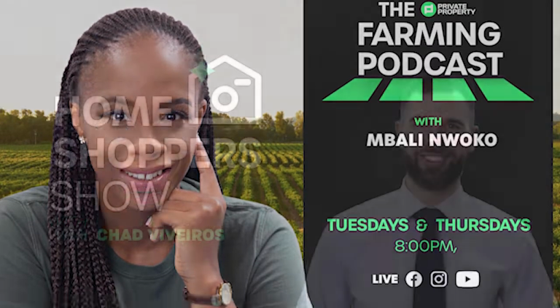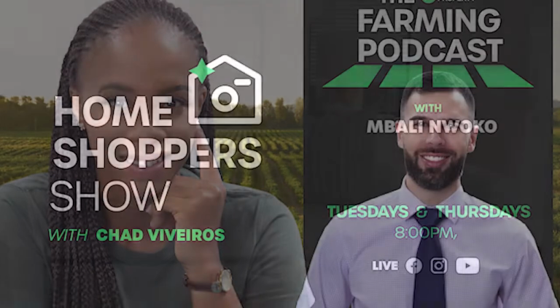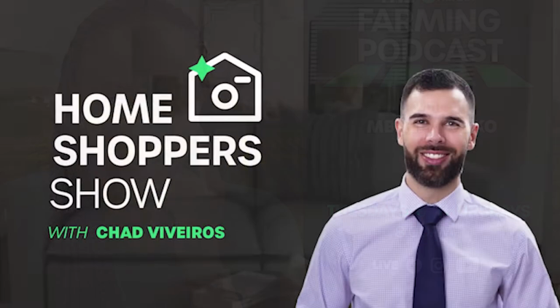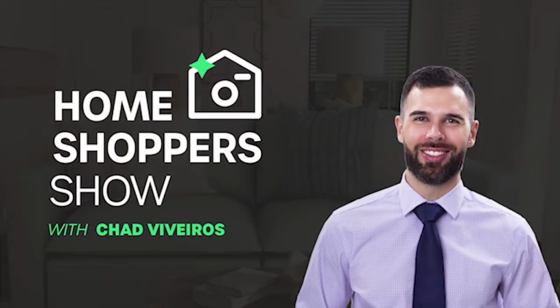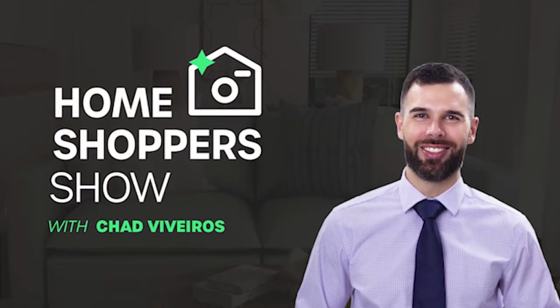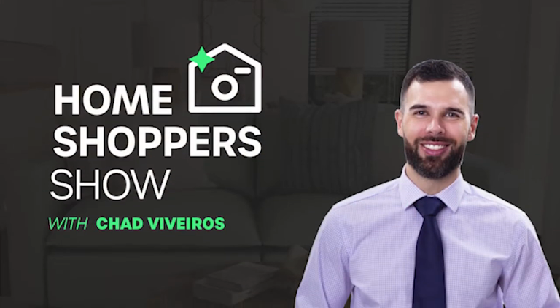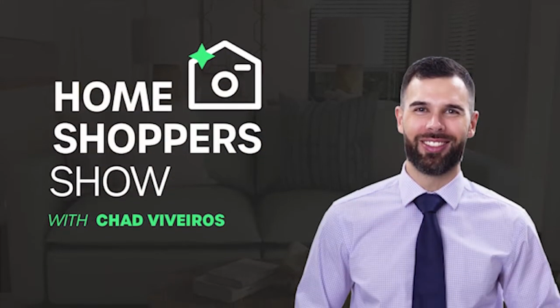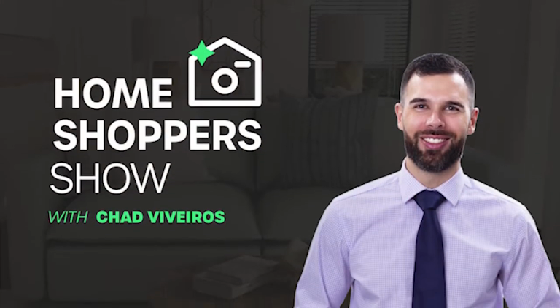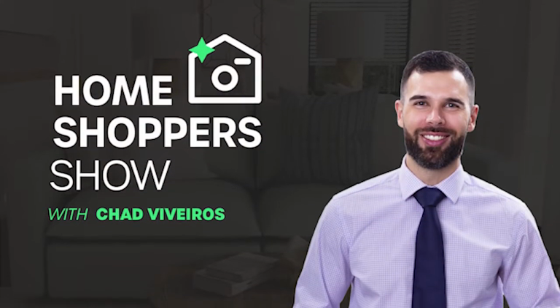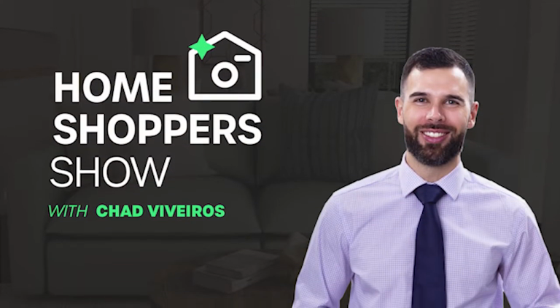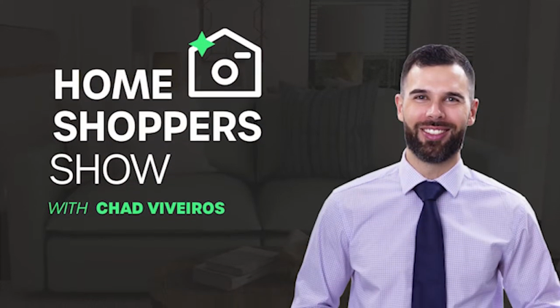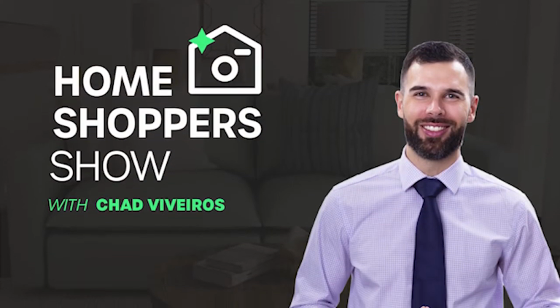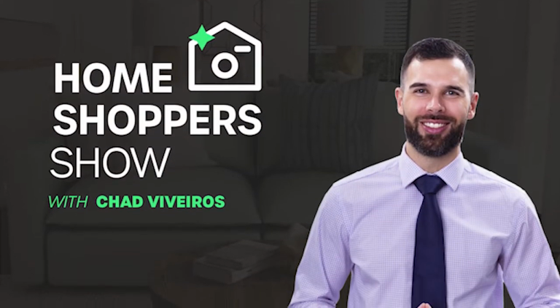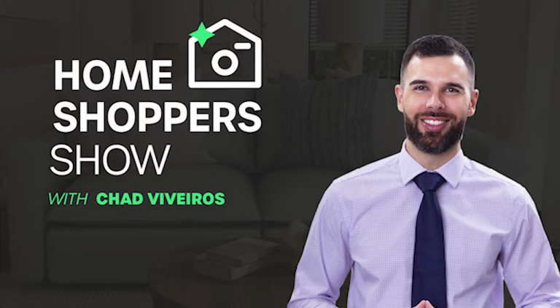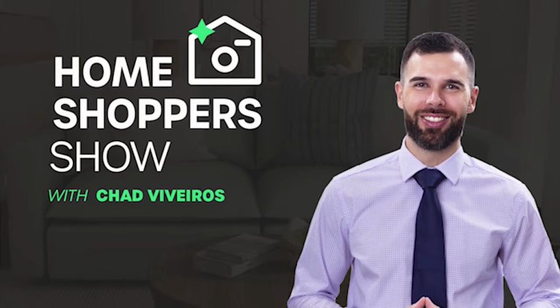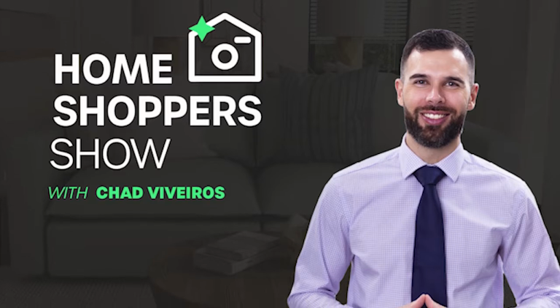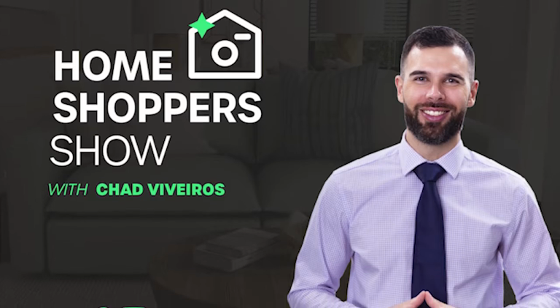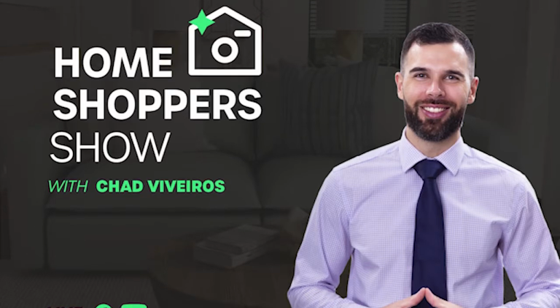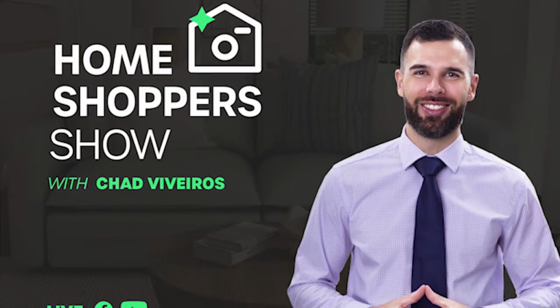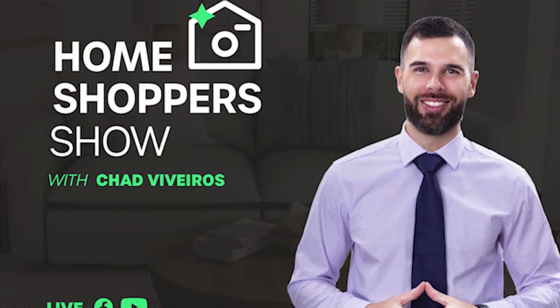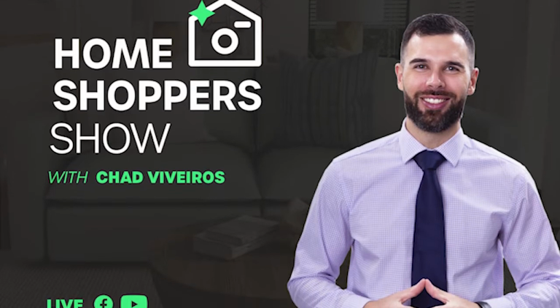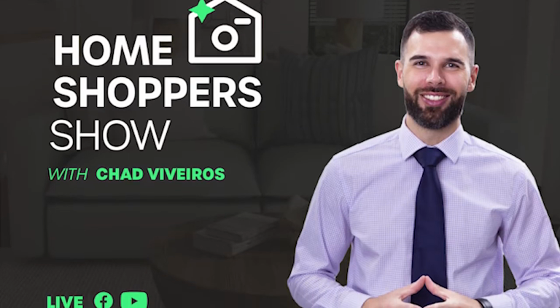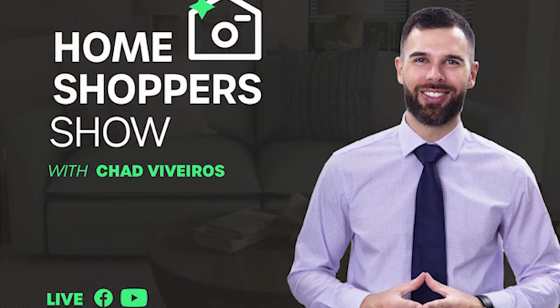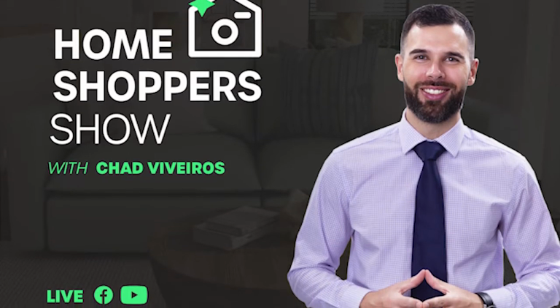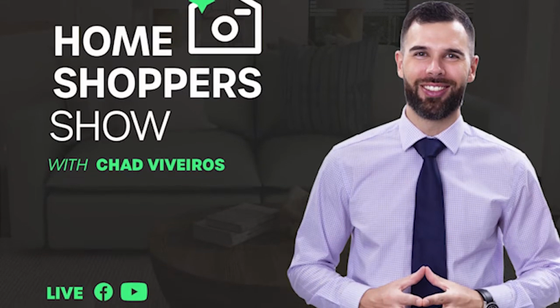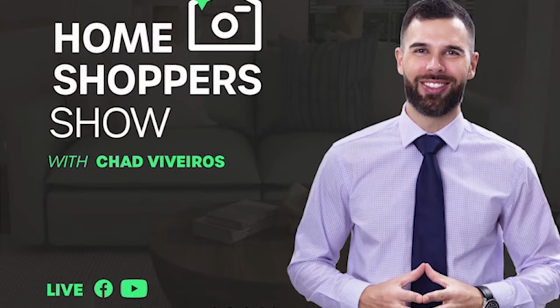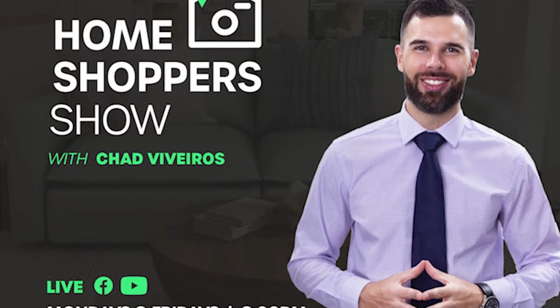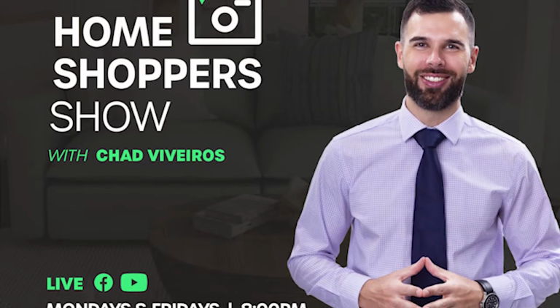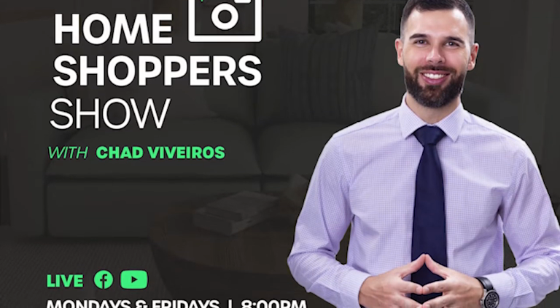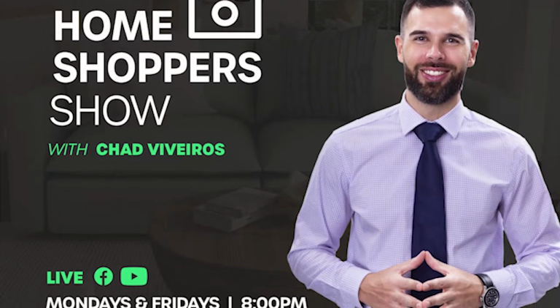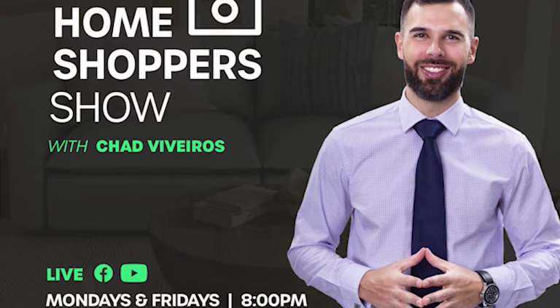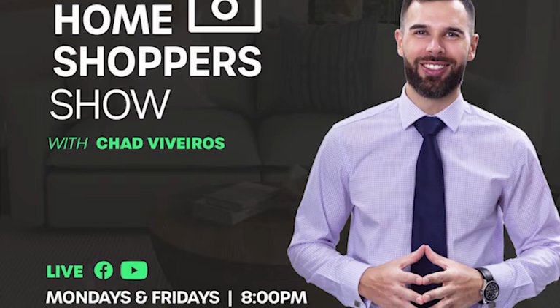If you're still looking for that perfect home, join Chad Viveros as he tours mansions, loft apartments, townhouses, and gorgeous homes around South Africa.